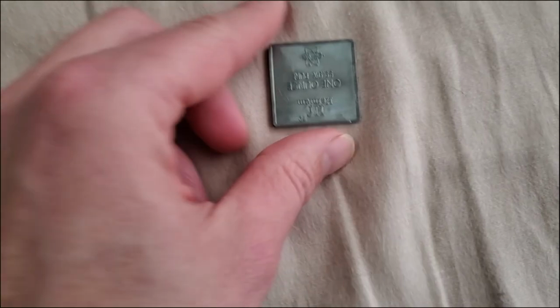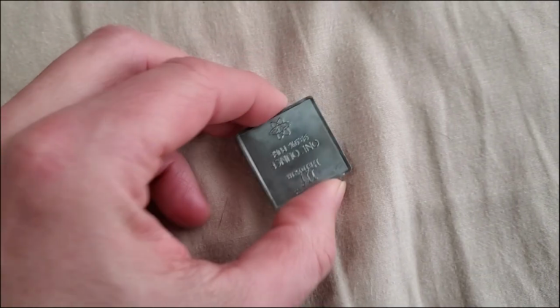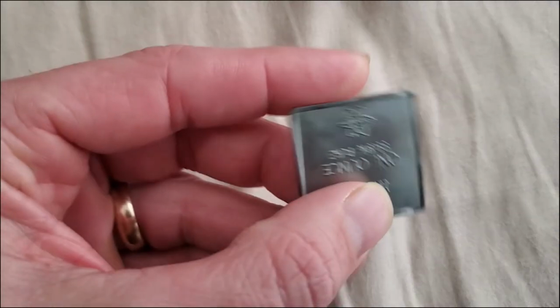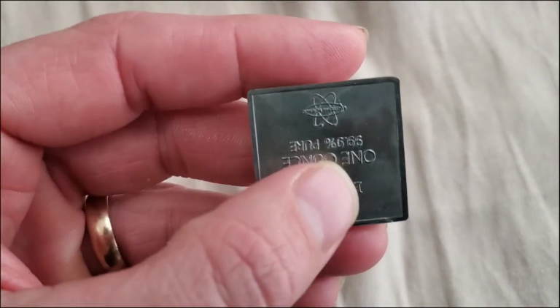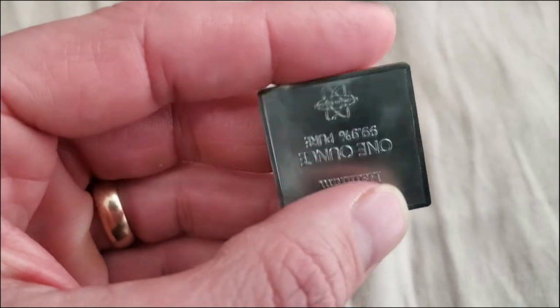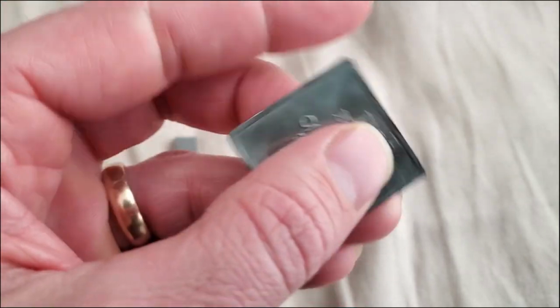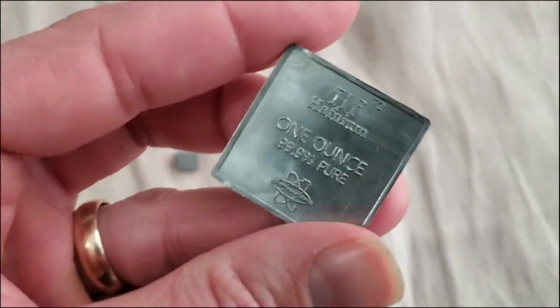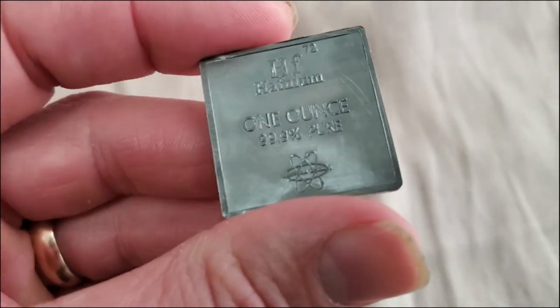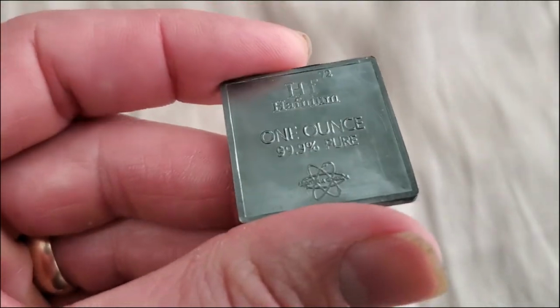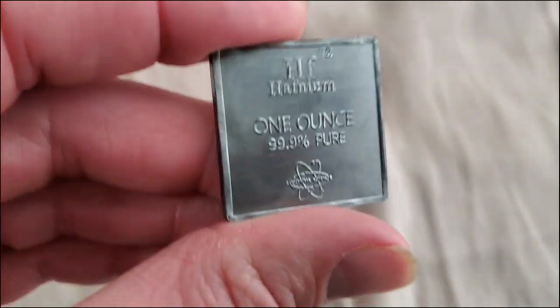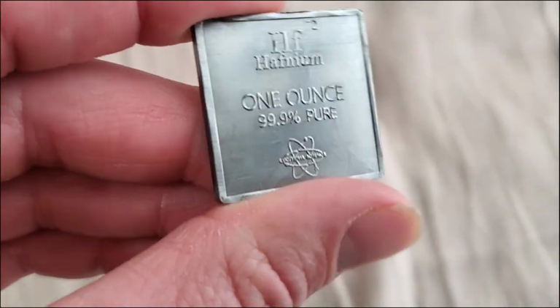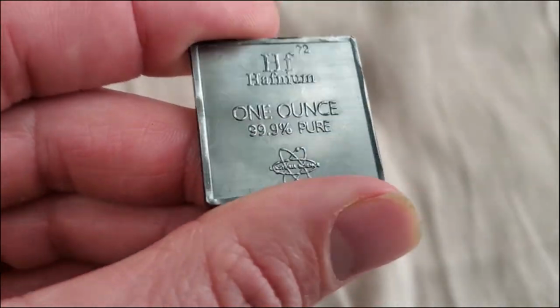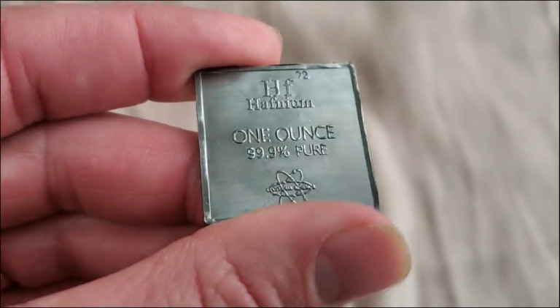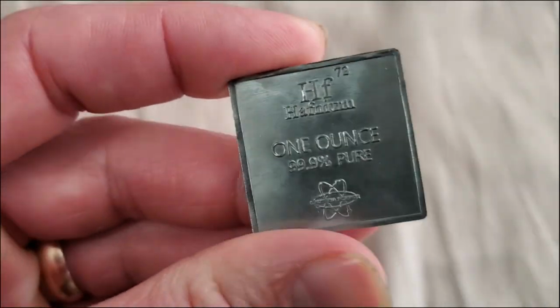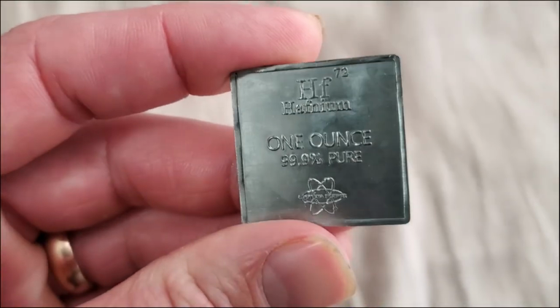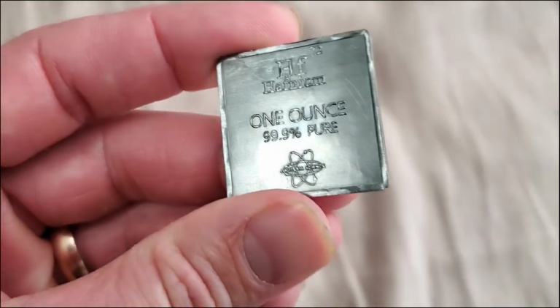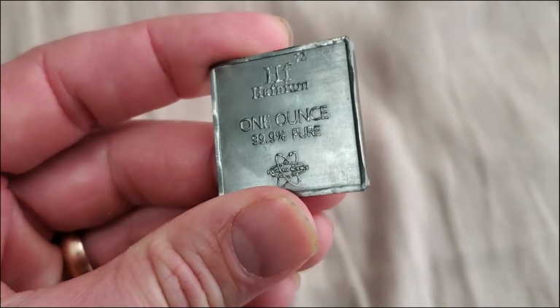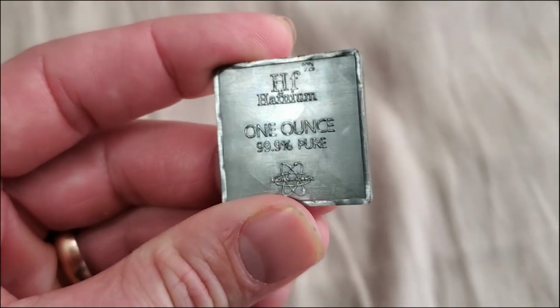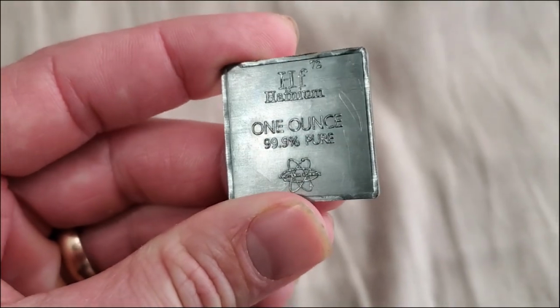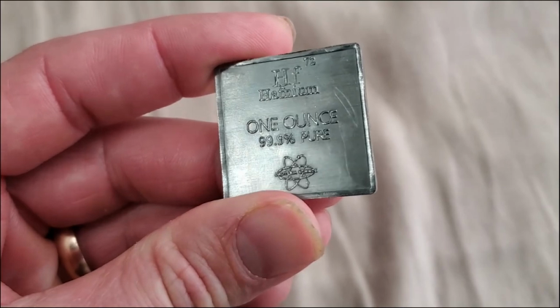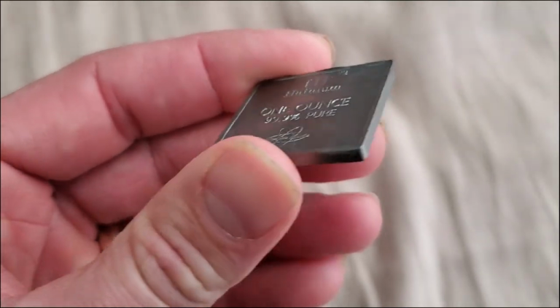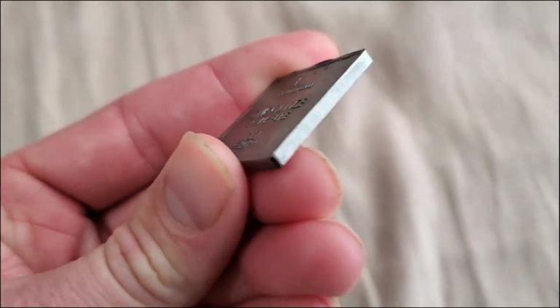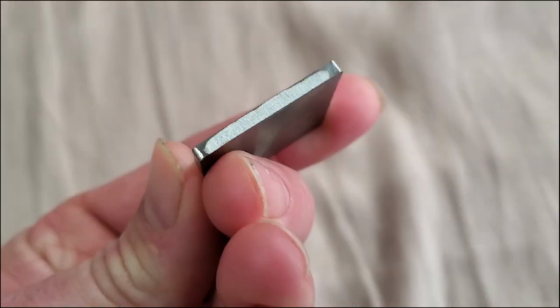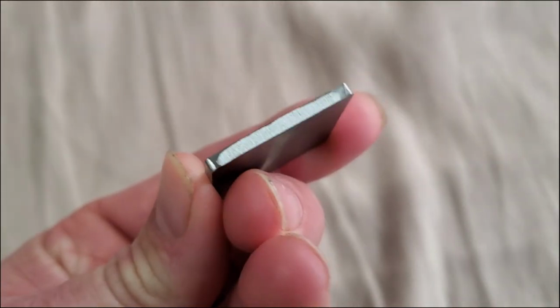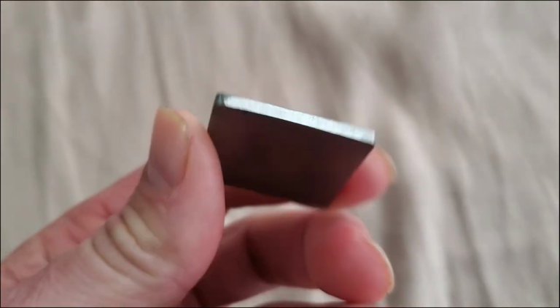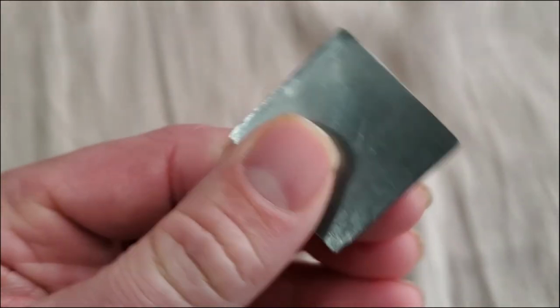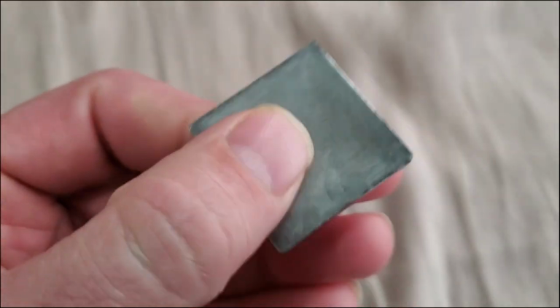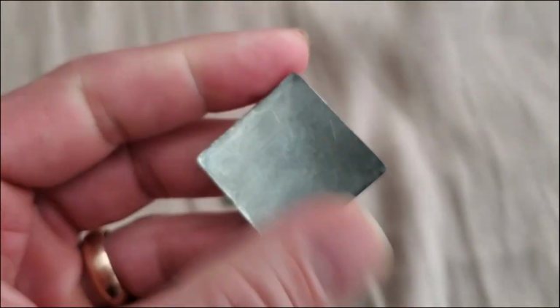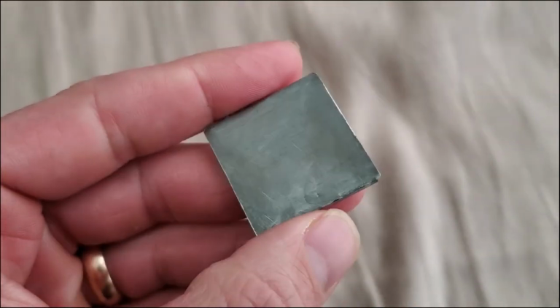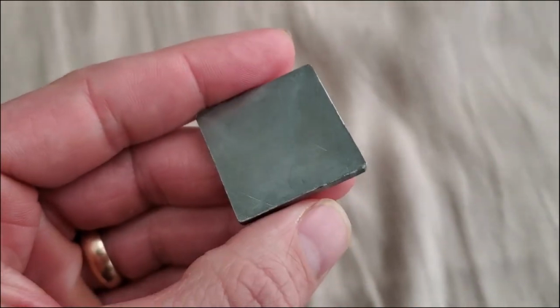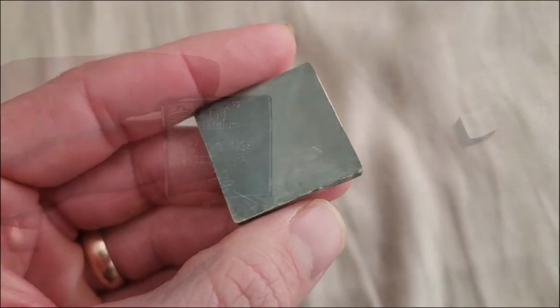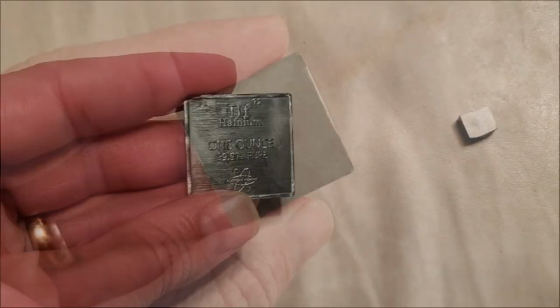Hafnium's melting point is 2,233 degrees Celsius or 4,051 degrees Fahrenheit. Its boiling point is 4,603 degrees Celsius or 8,317 degrees Fahrenheit.